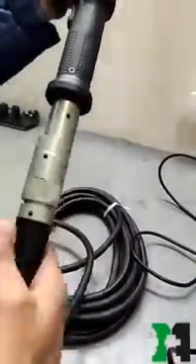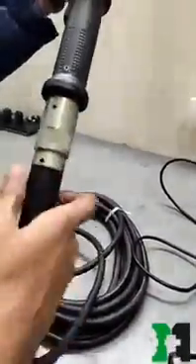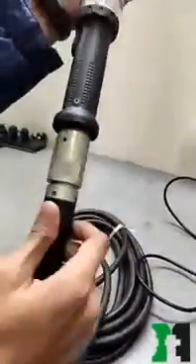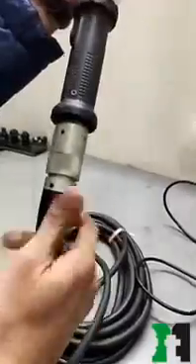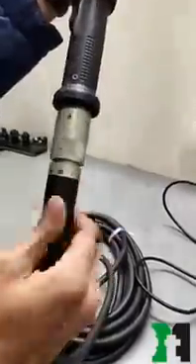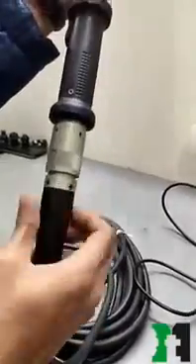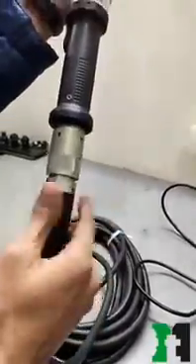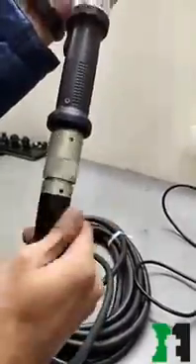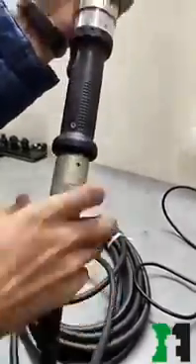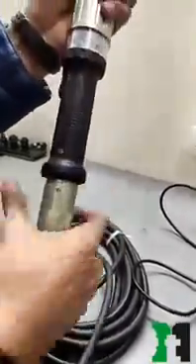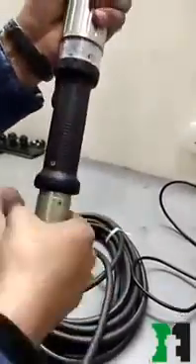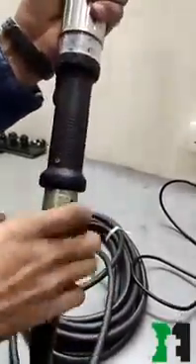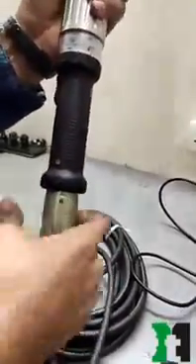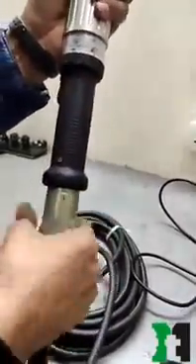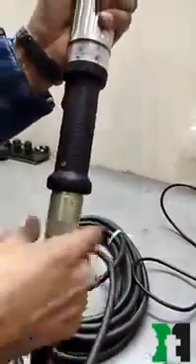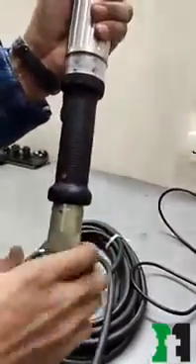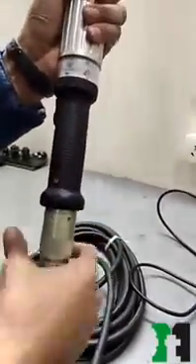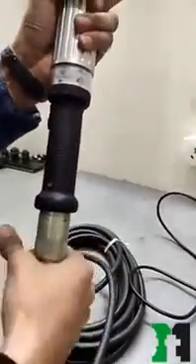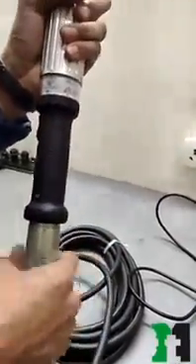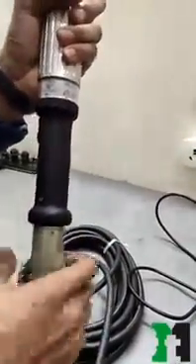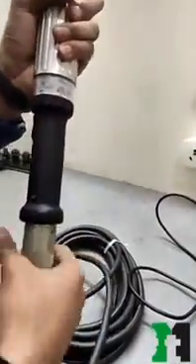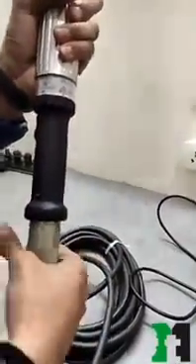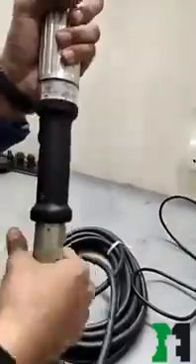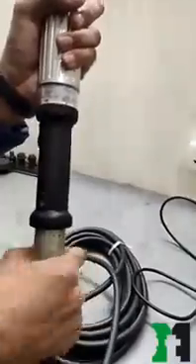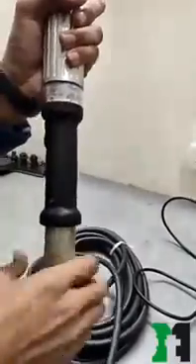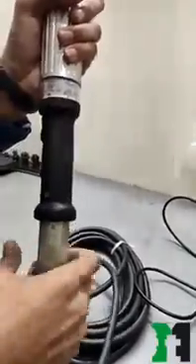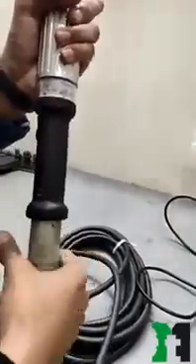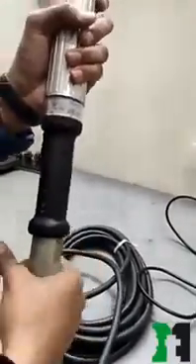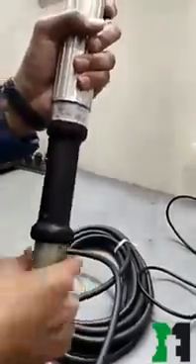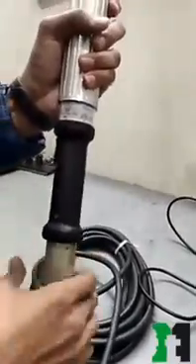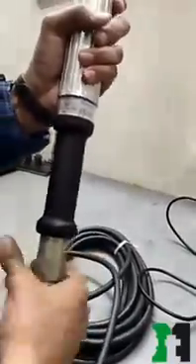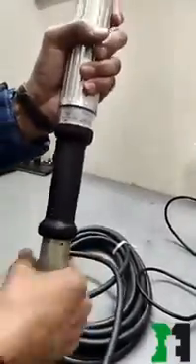Step 4: The setup between the tool and controller with a cable is slightly difficult, but after one or two attempts it becomes easier.